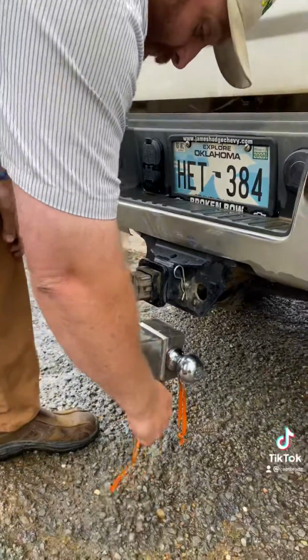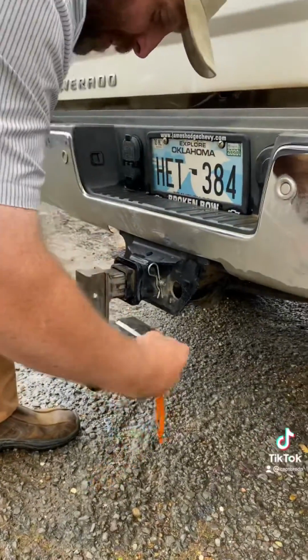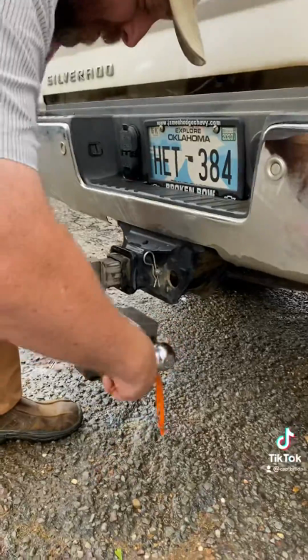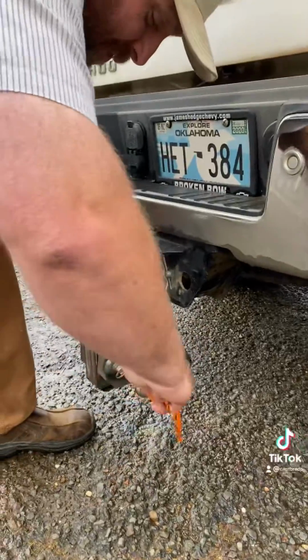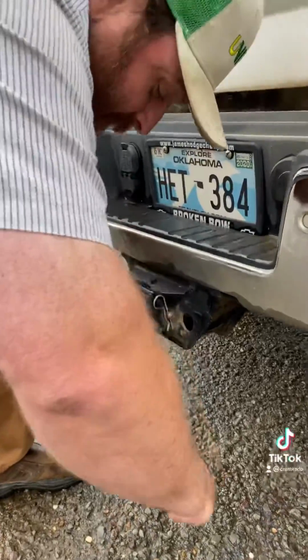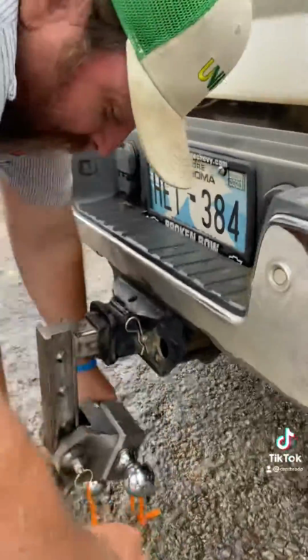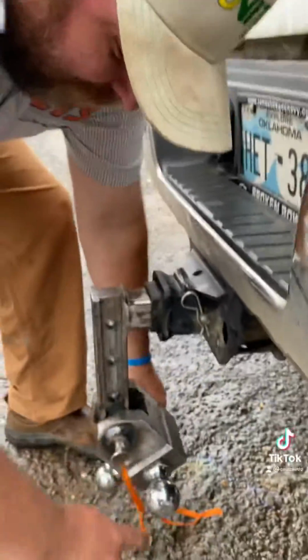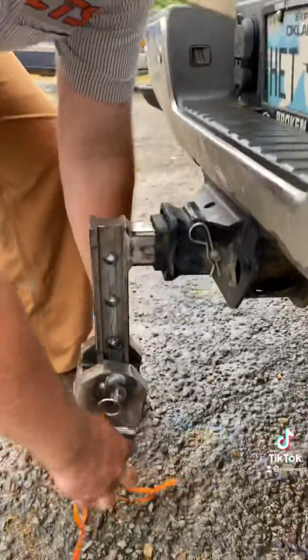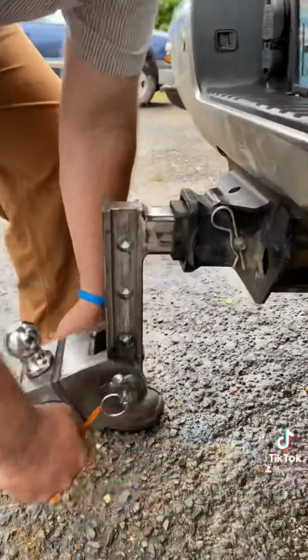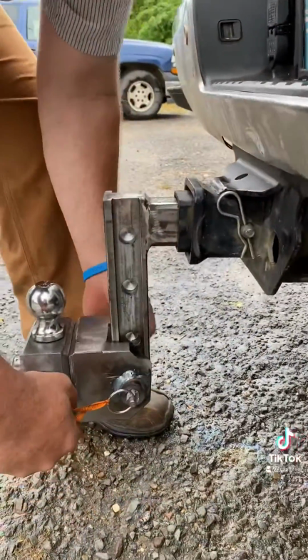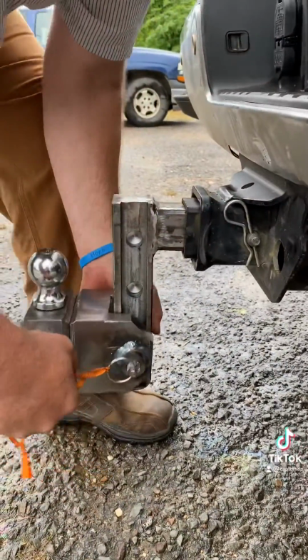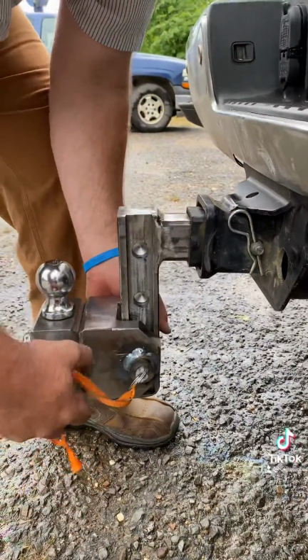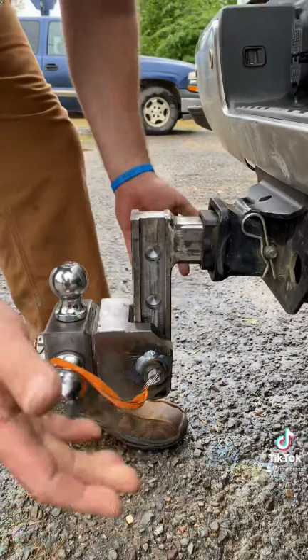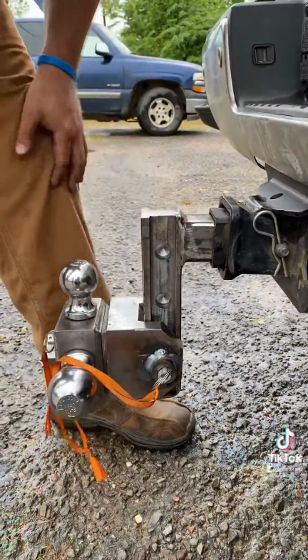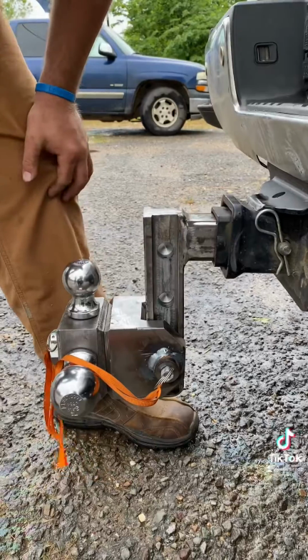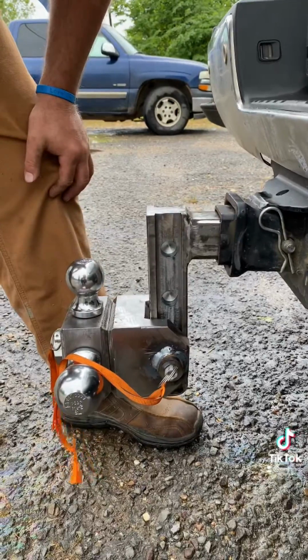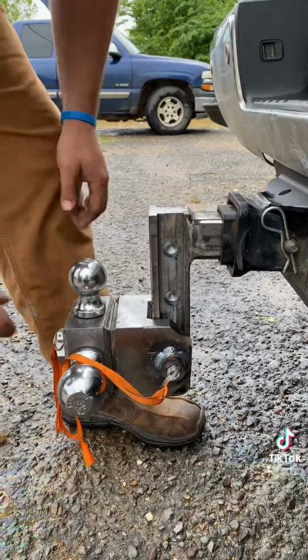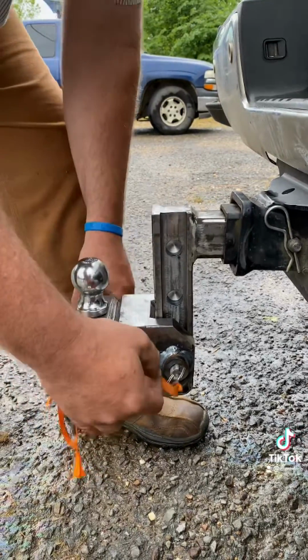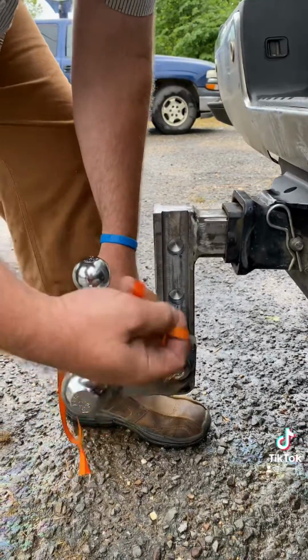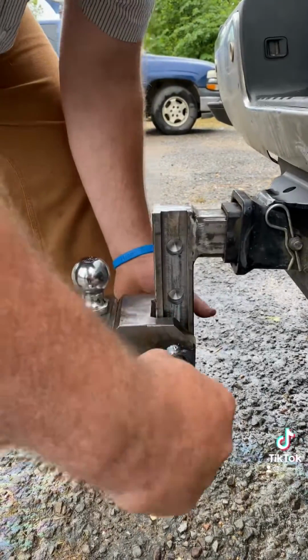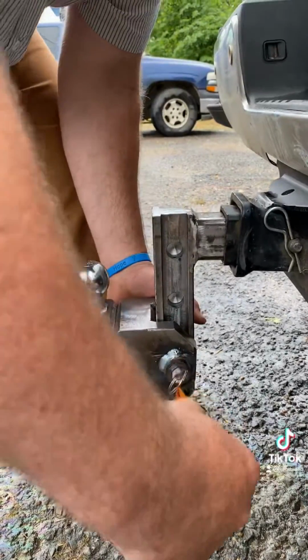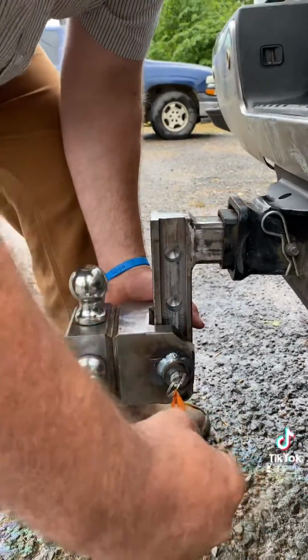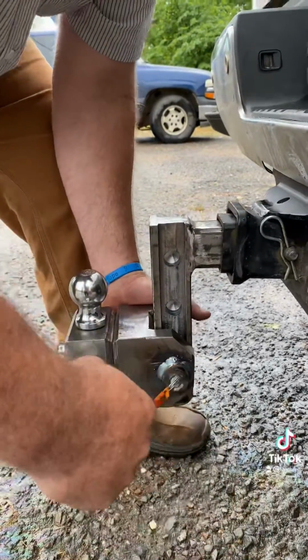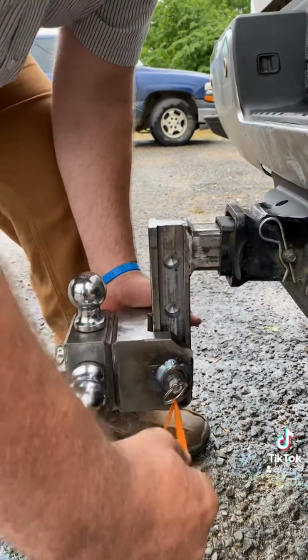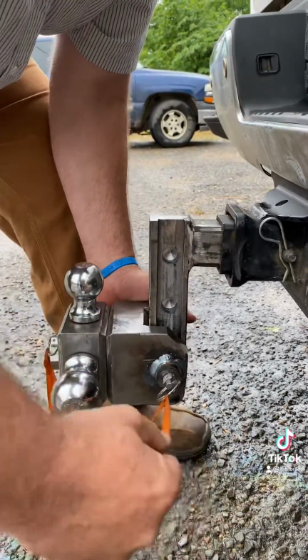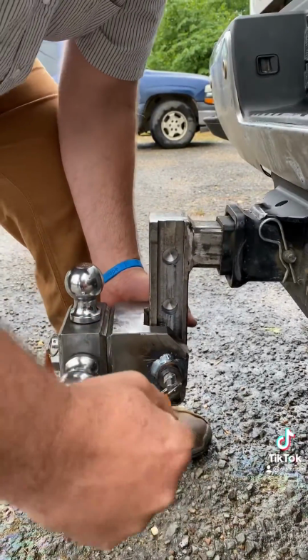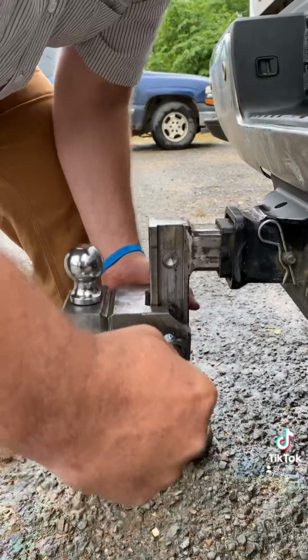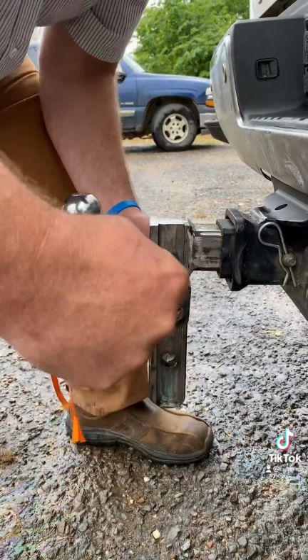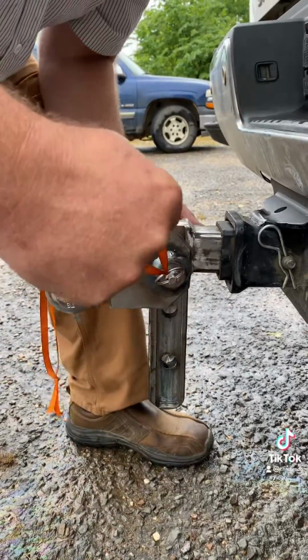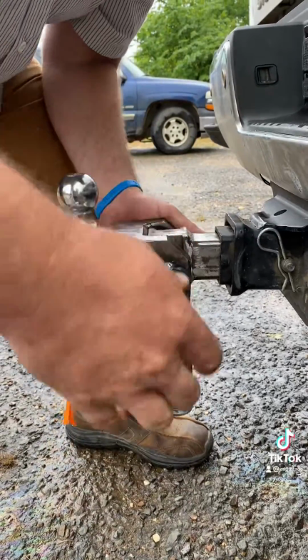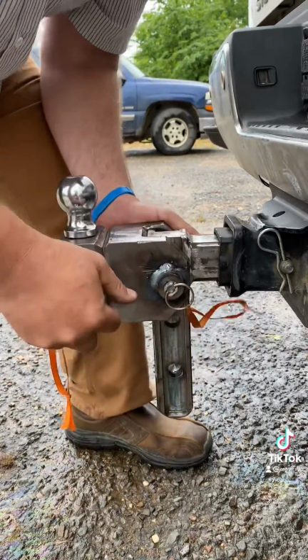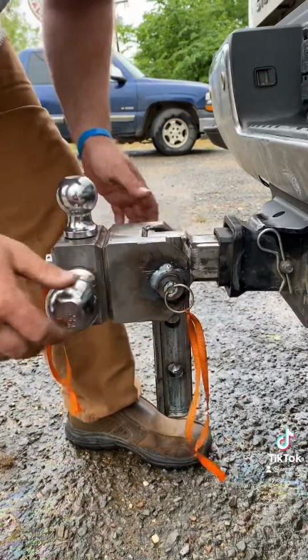To come unstored, you just pull this pin — quick, no pins to take out or anything. If you want to adjust the height, you pull your pin again and can come all the way up to full bumper height.